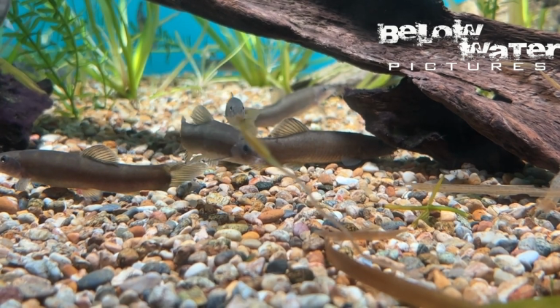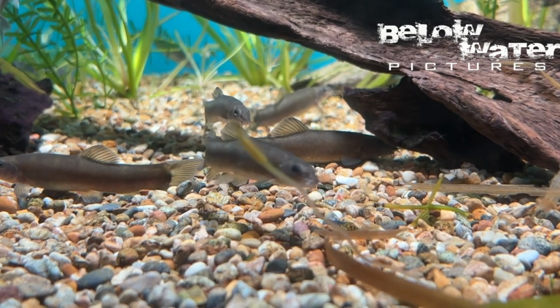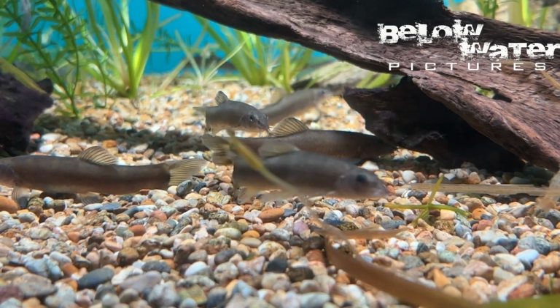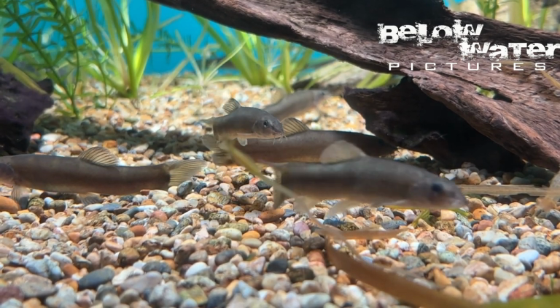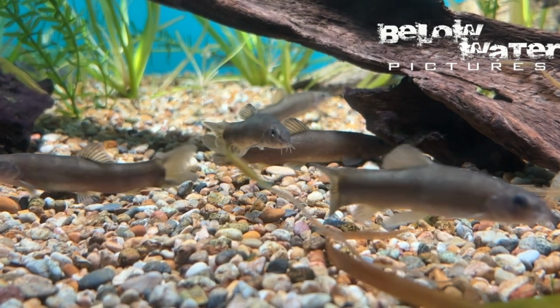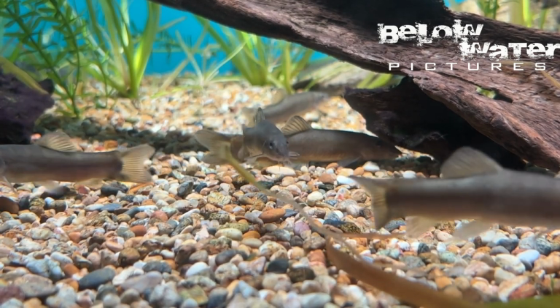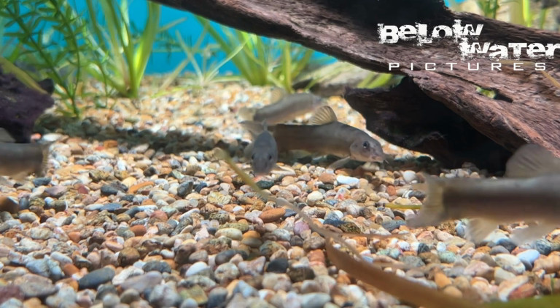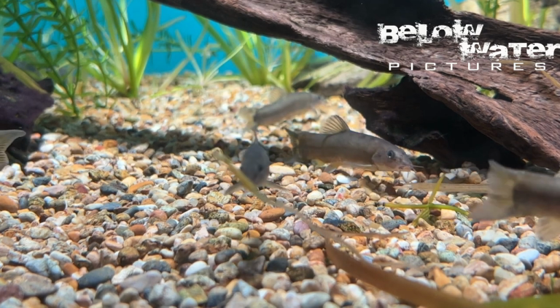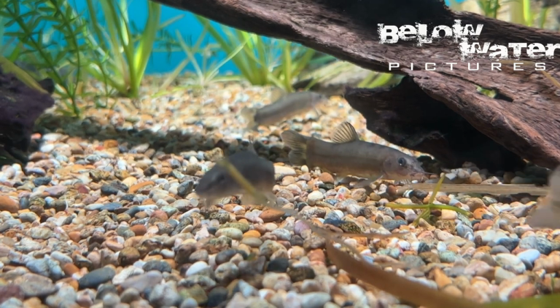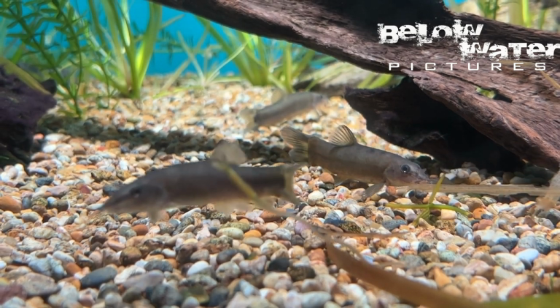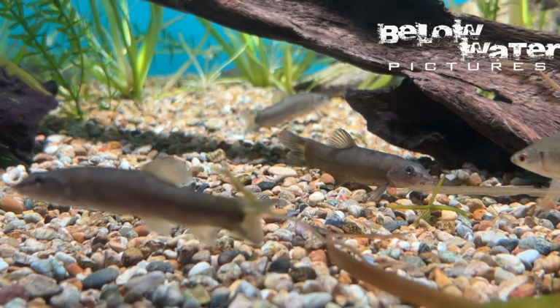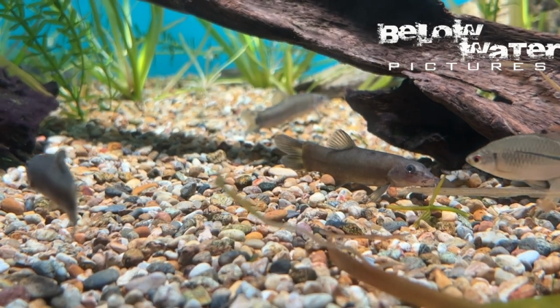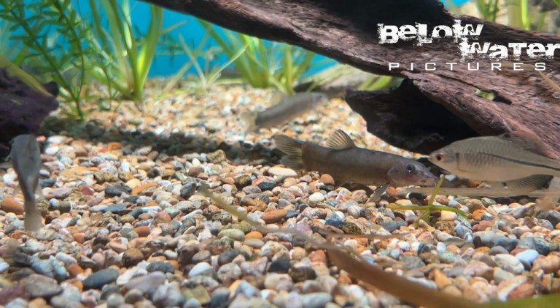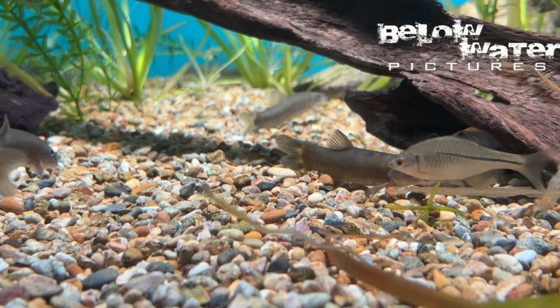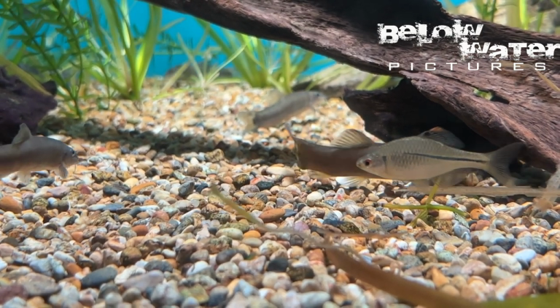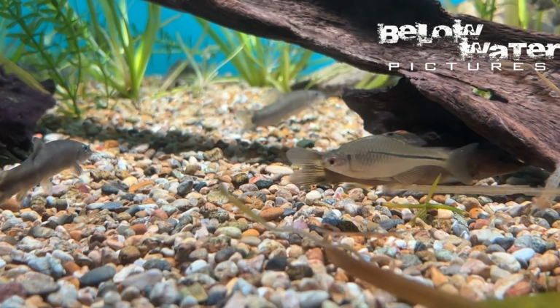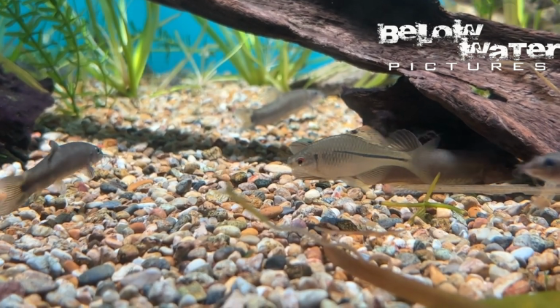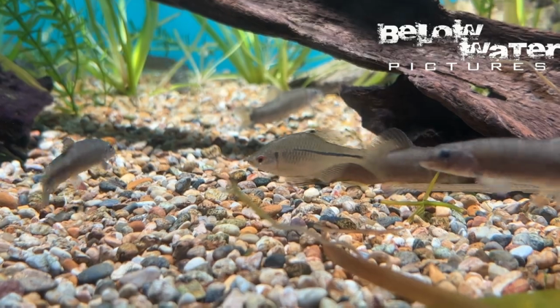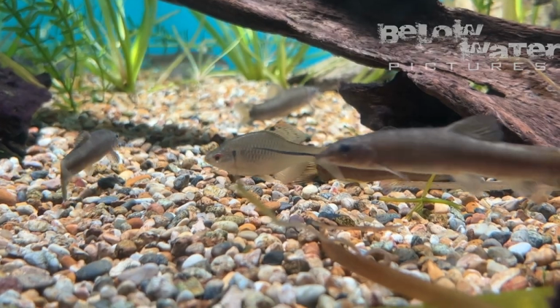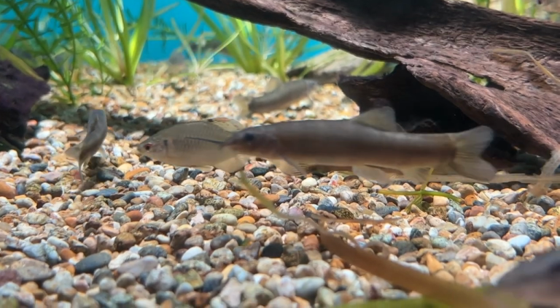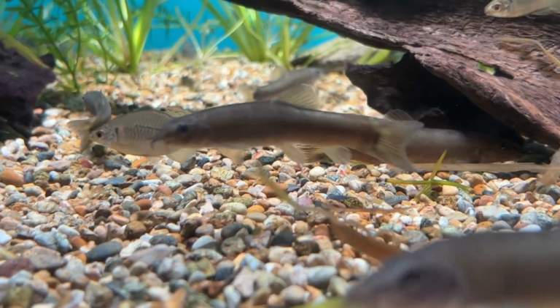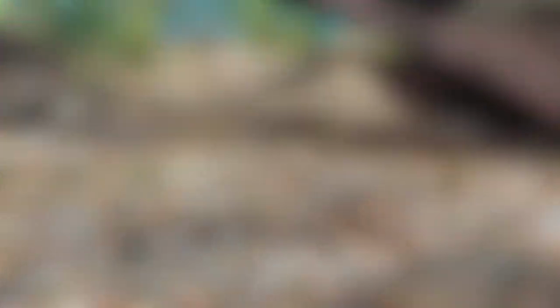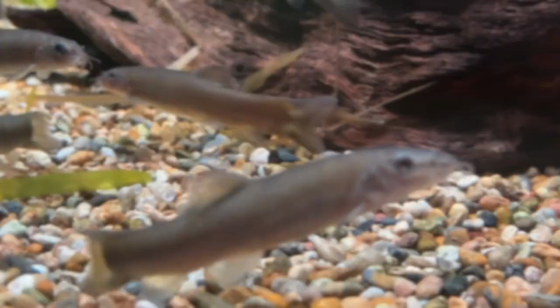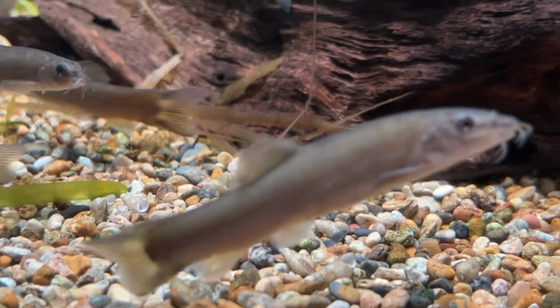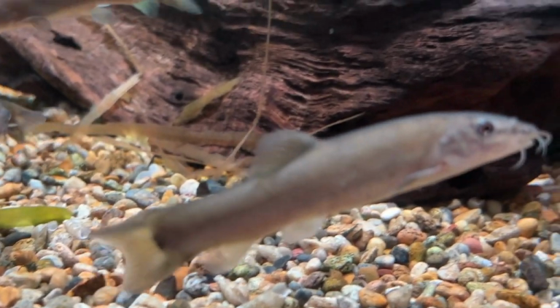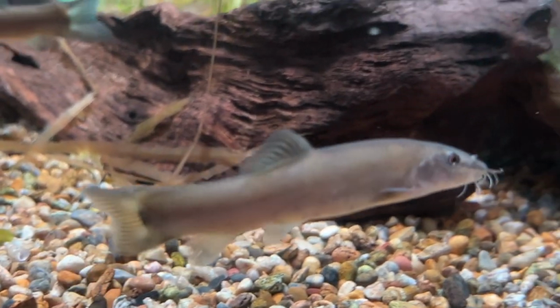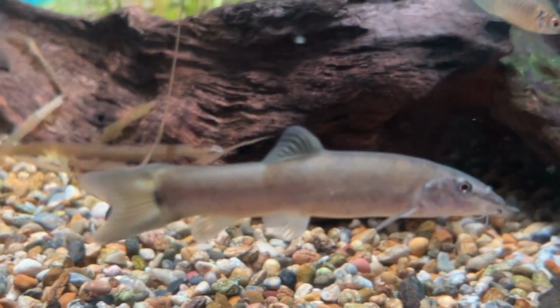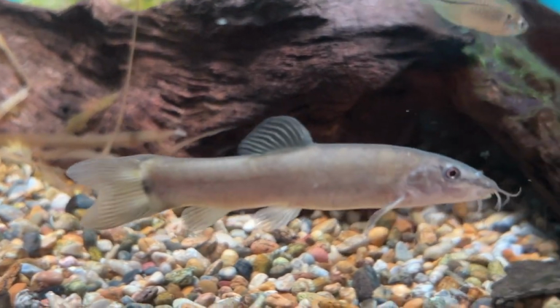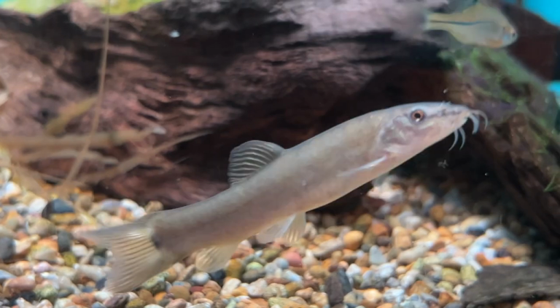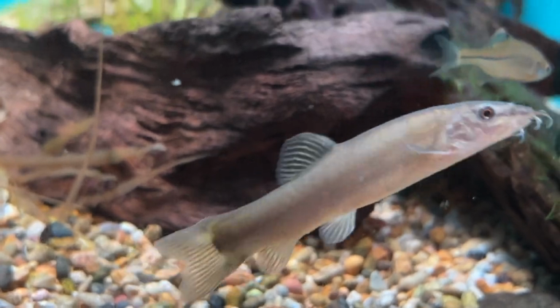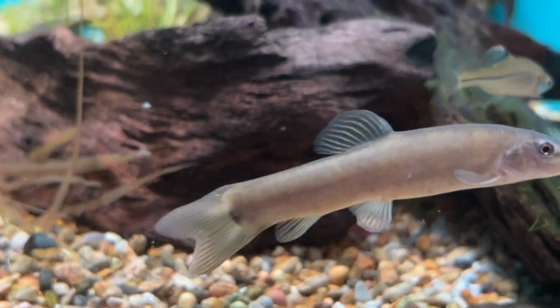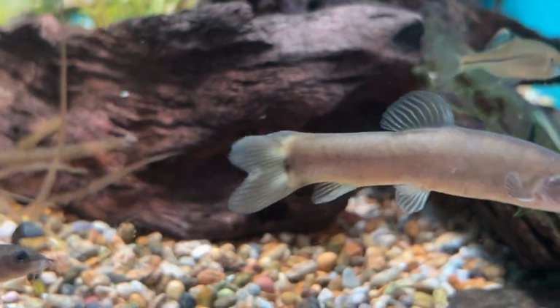I hope everyone saw a few fish they have not seen before. Make sure to subscribe to our channel to see the upcoming videos with Japanese giant salamanders, plecoglossus trout, many gobies, and more gobies in the coming months. We'll see you next time.